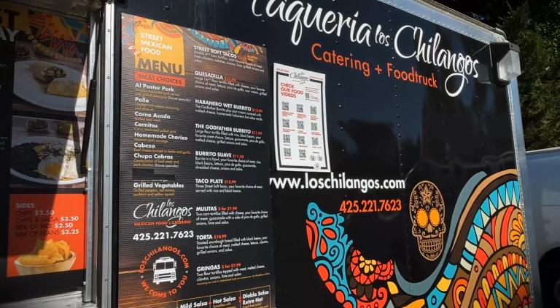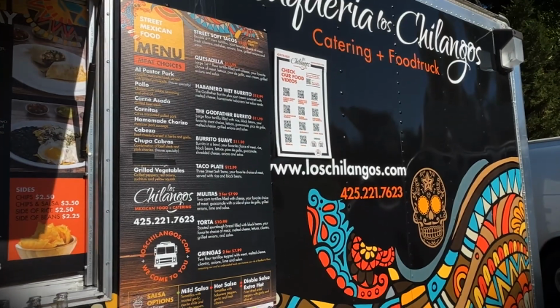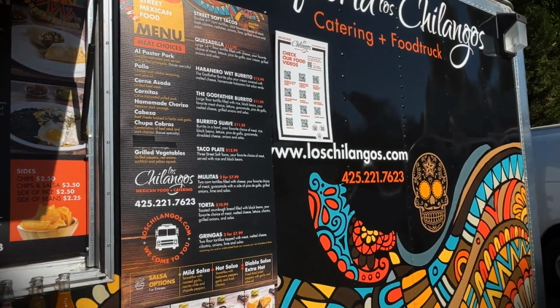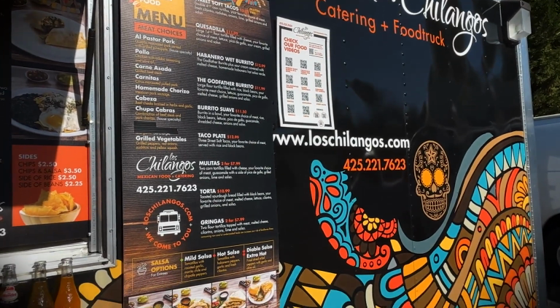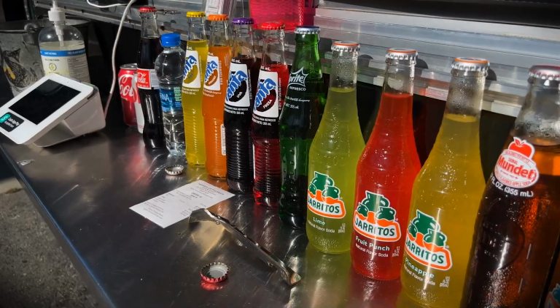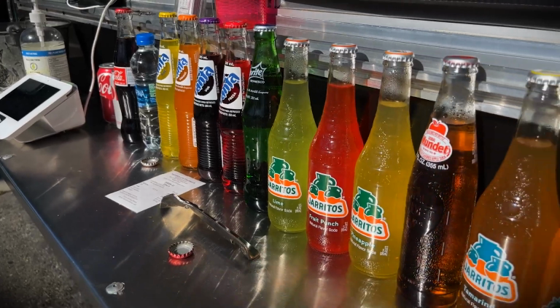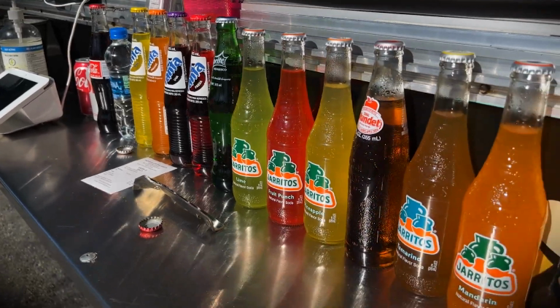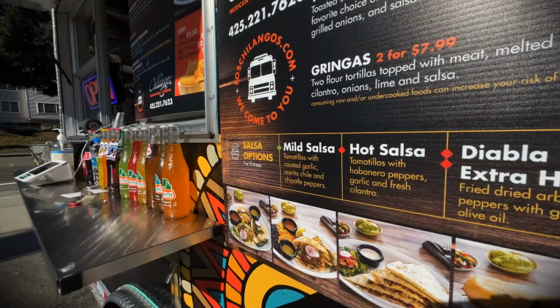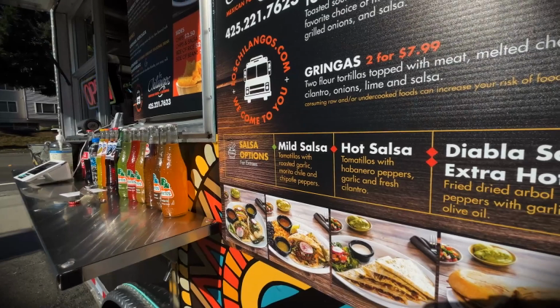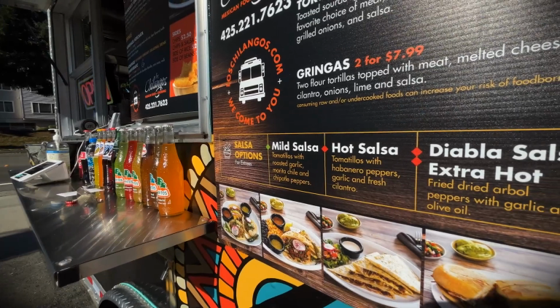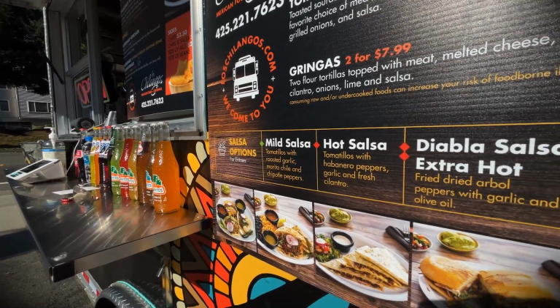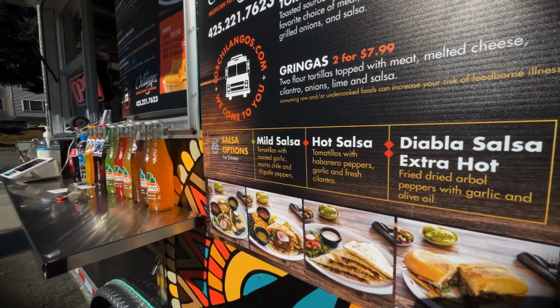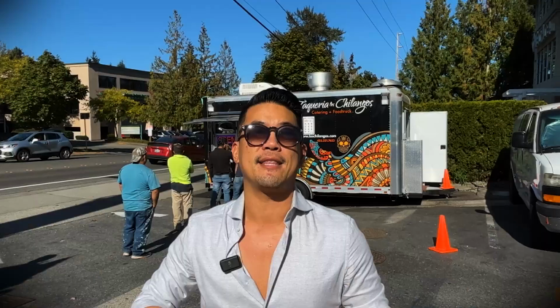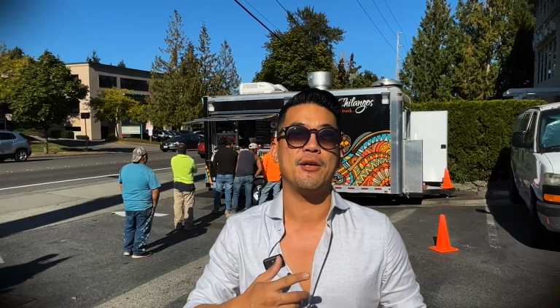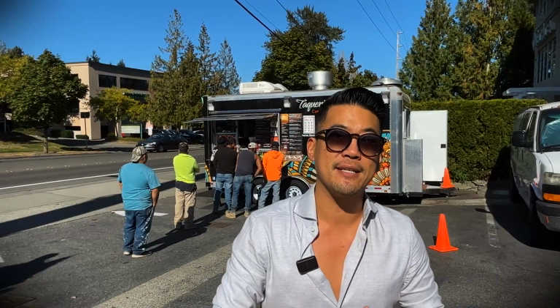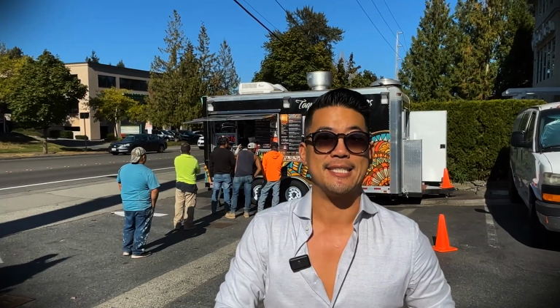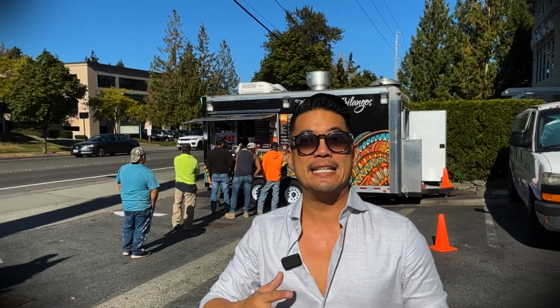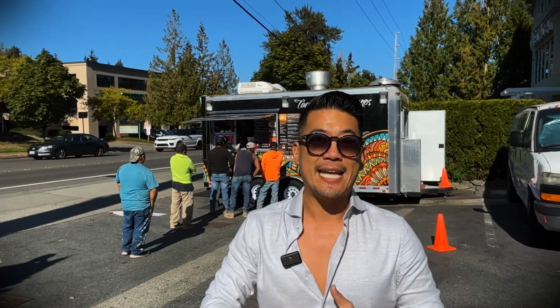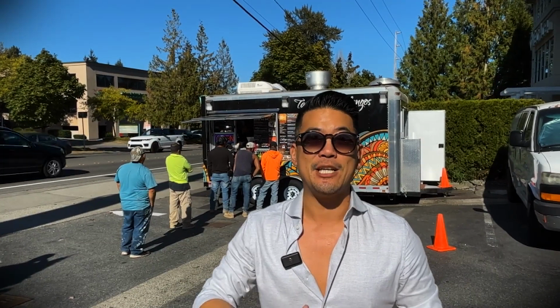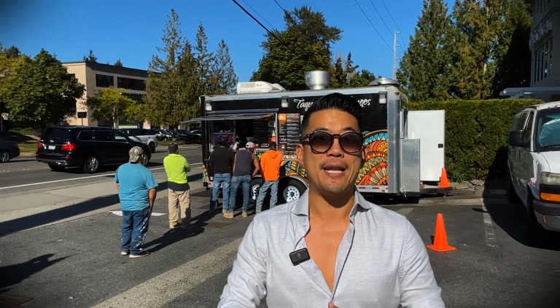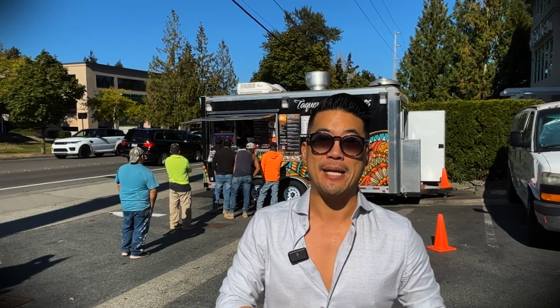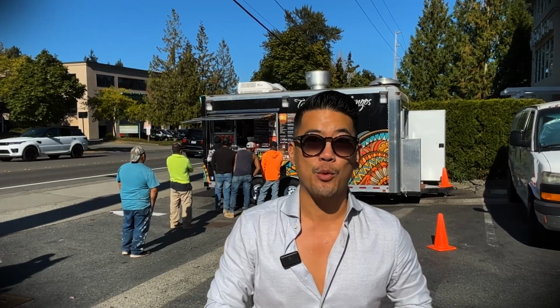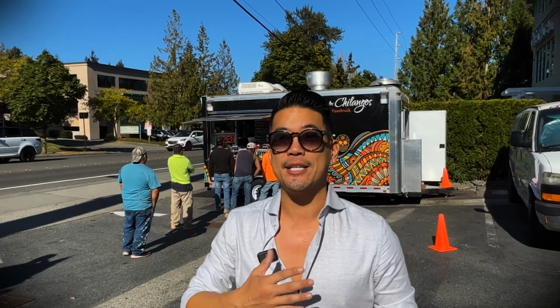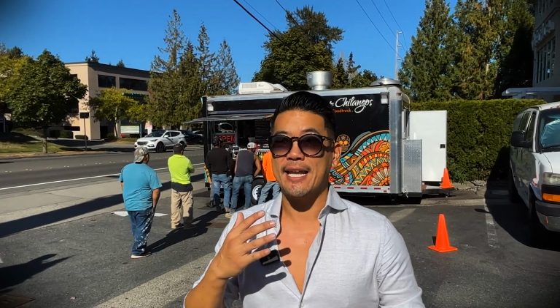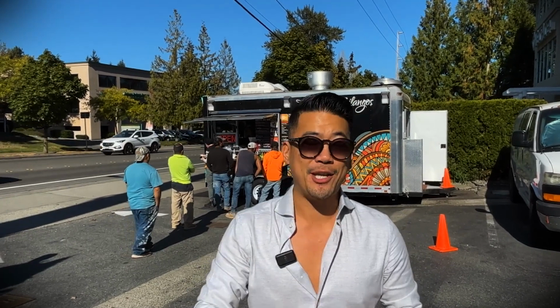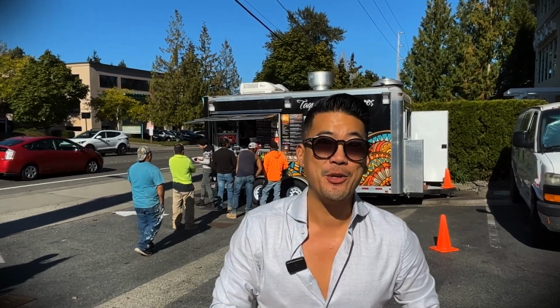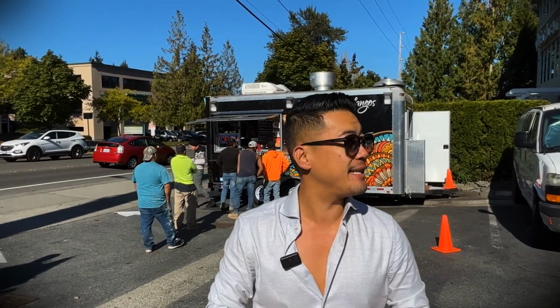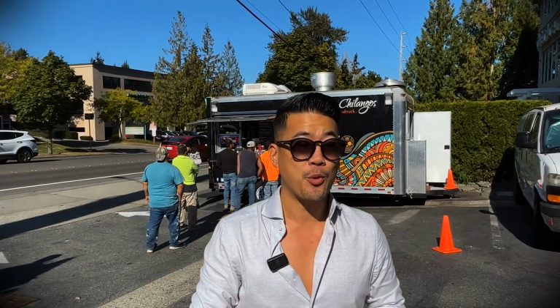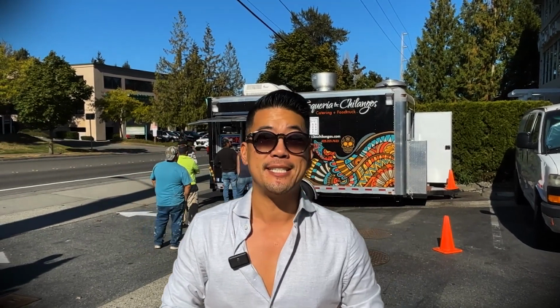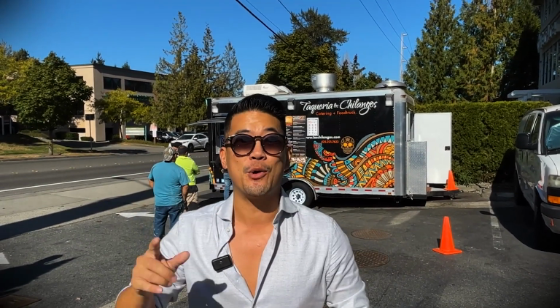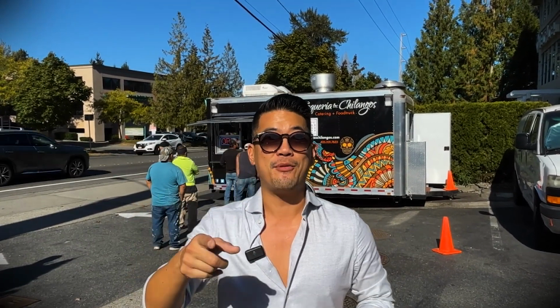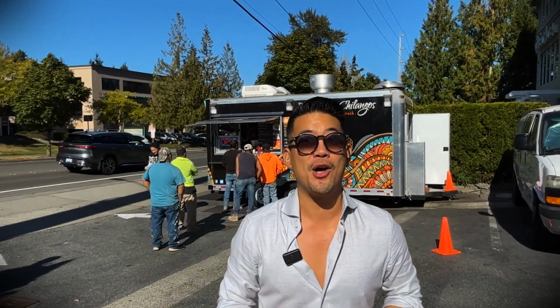They've been around for a number of years. When I think about taco trucks, I think about convenience. I think about it being consistent, tasty, open at the best hours. And I'm here at noon and it gets quite busy, so follow along.